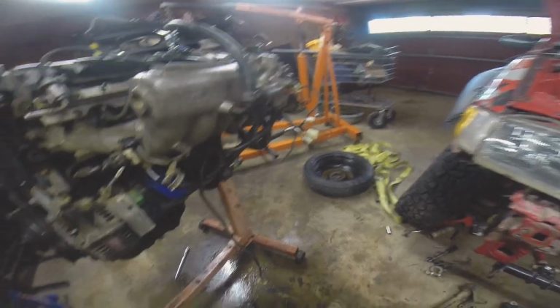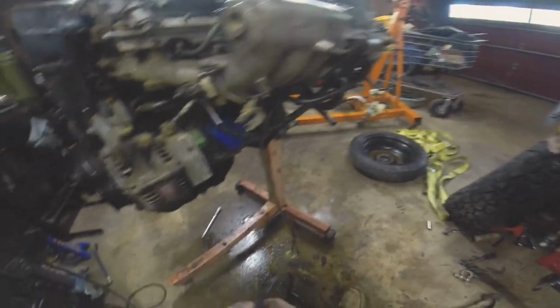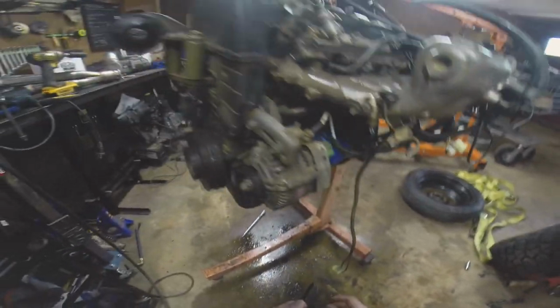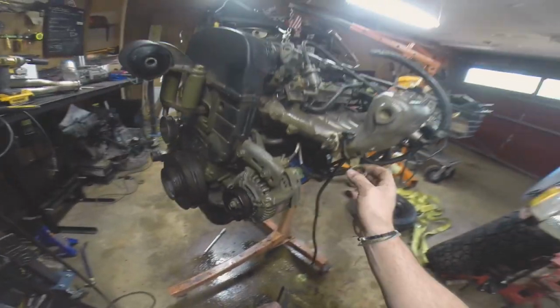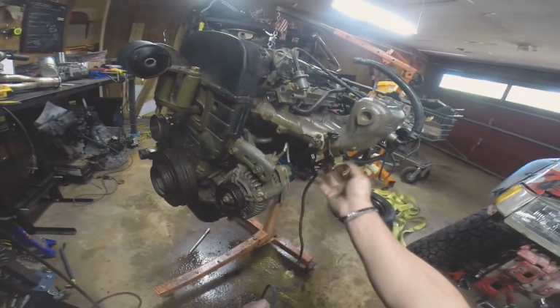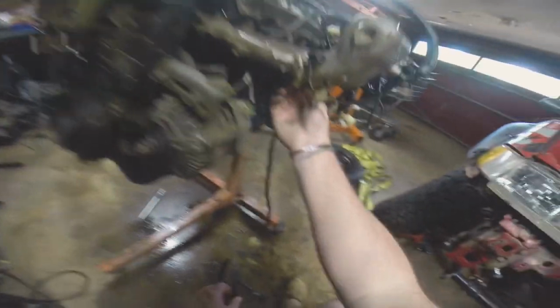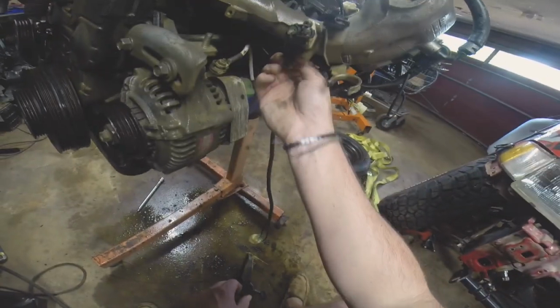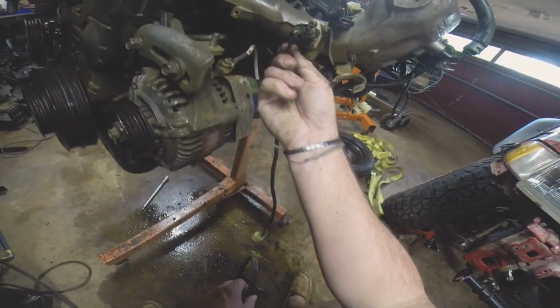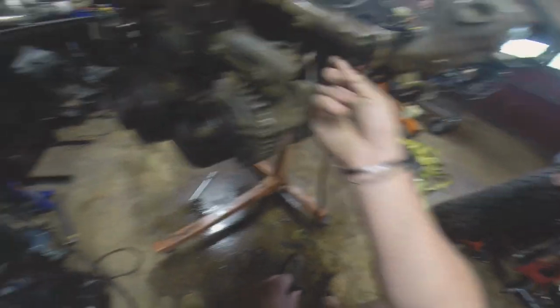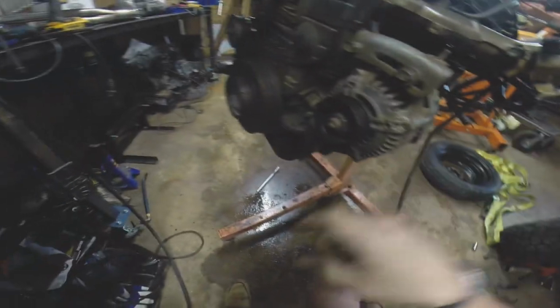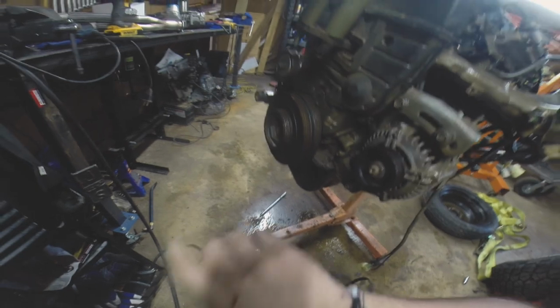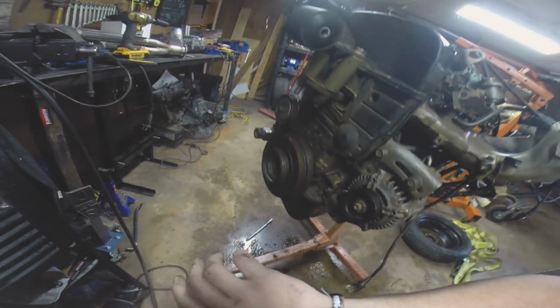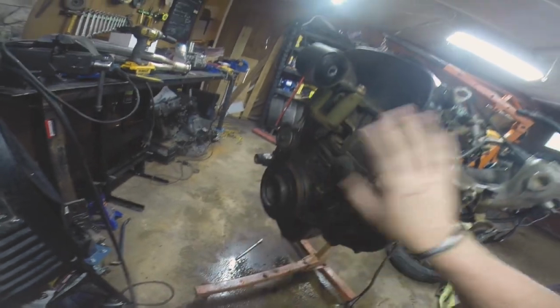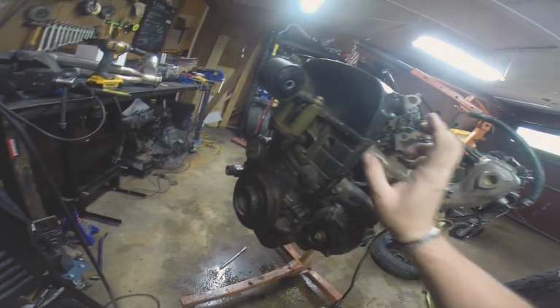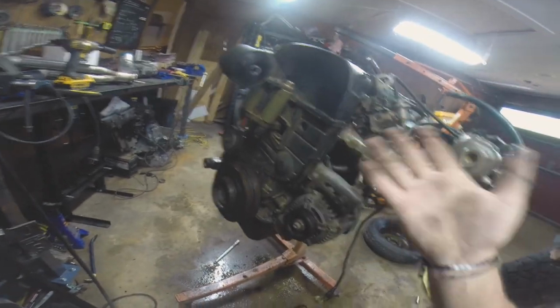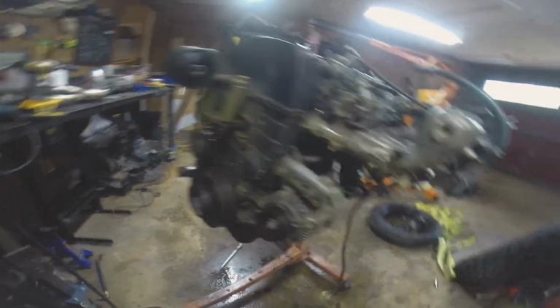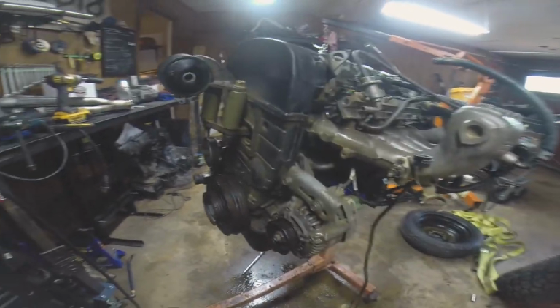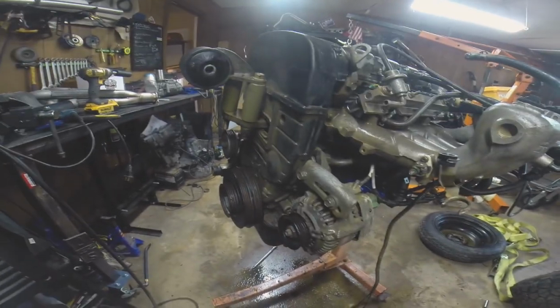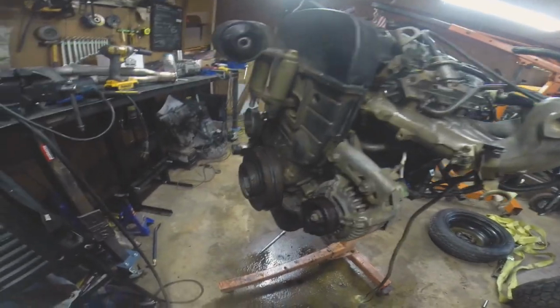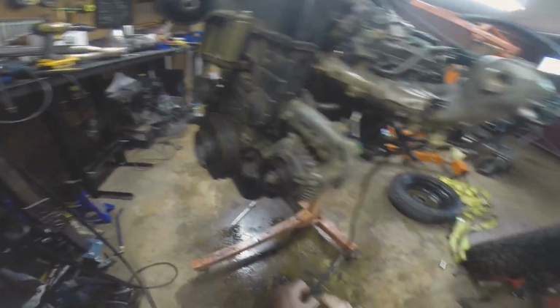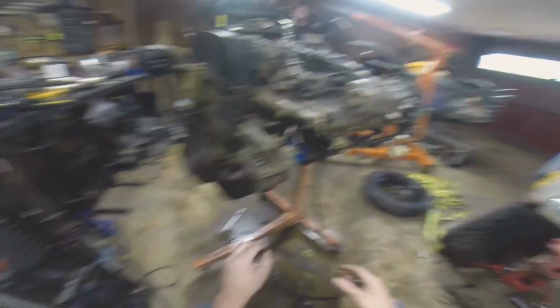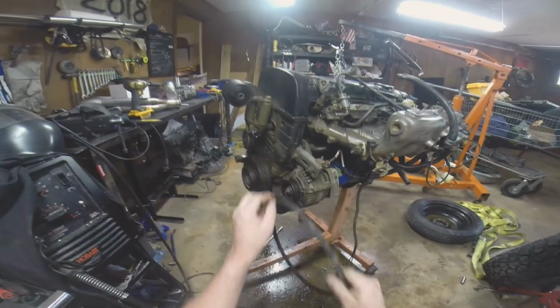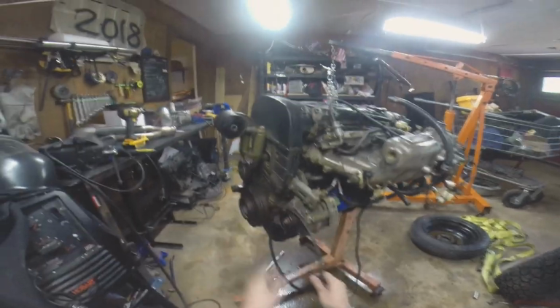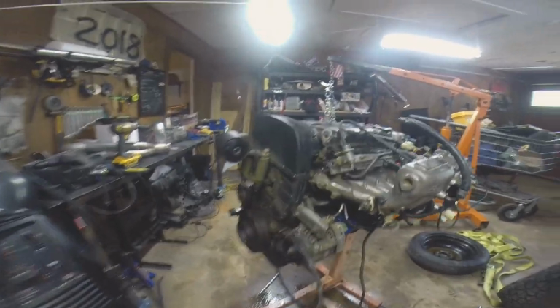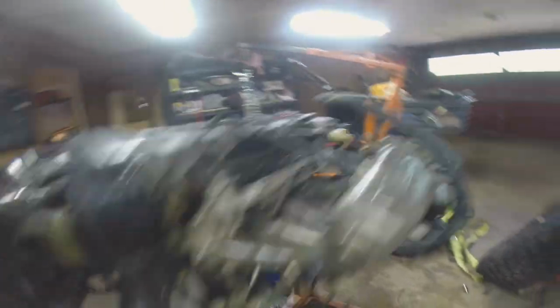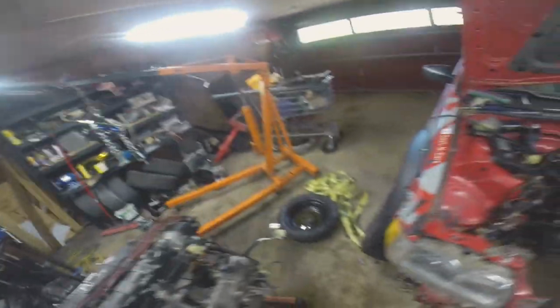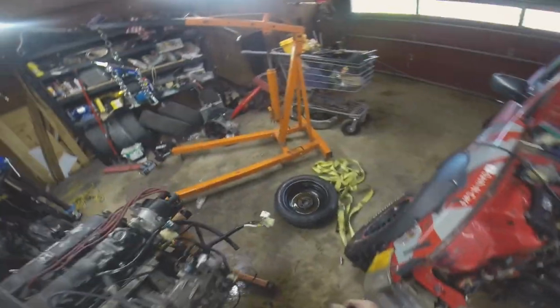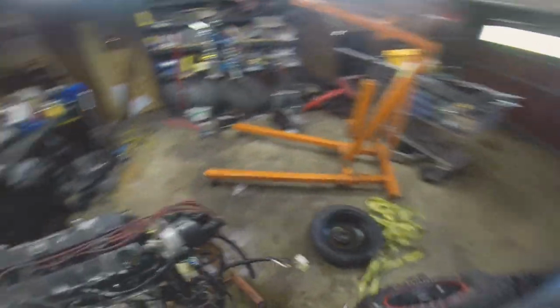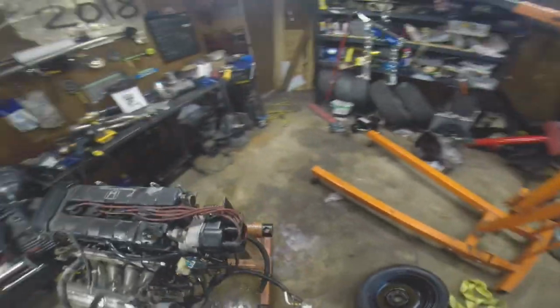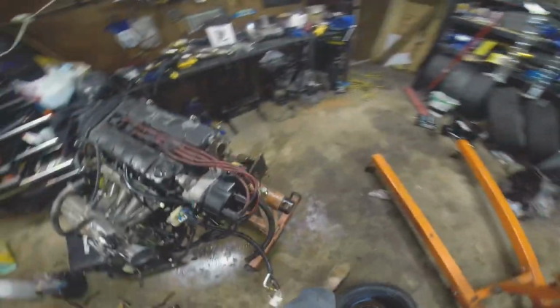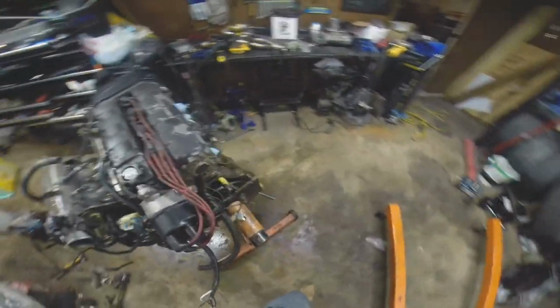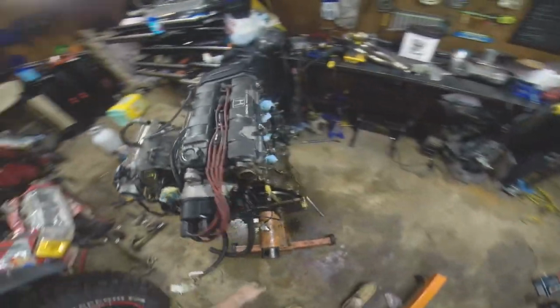Little dinky things here and there — just some cleanup stuff. This wire is super tight, so I may reroute that. I'm going to check the timing belt — just a quick glance while I have it all apart — make sure it's all good to go. That way if I need to change that out, I can do it while everything's apart.